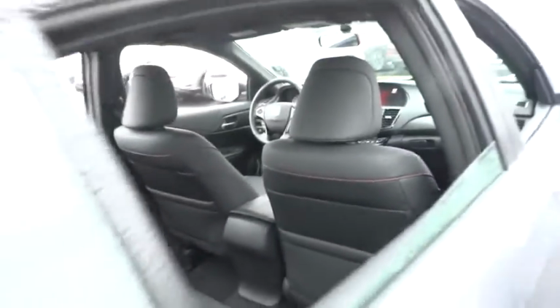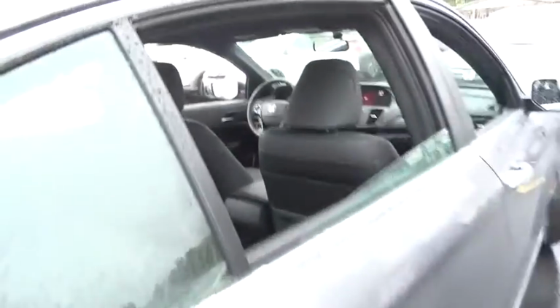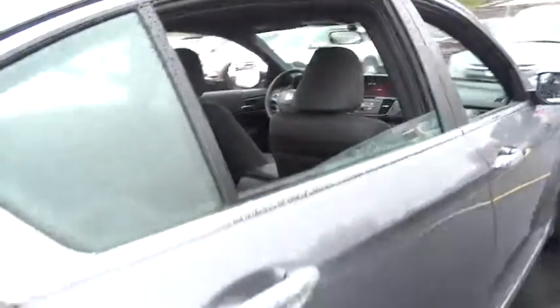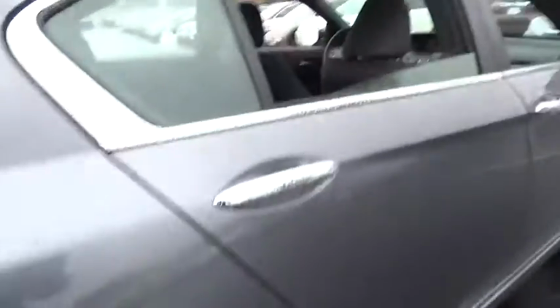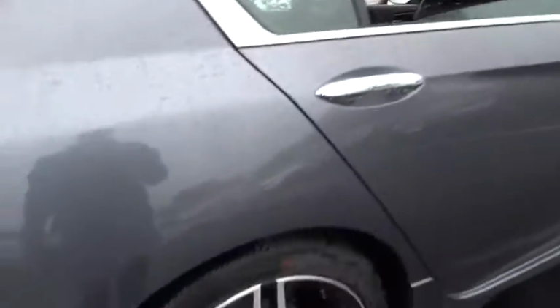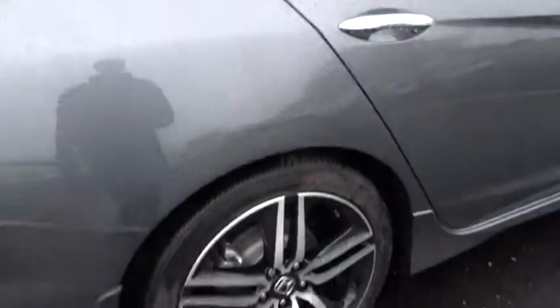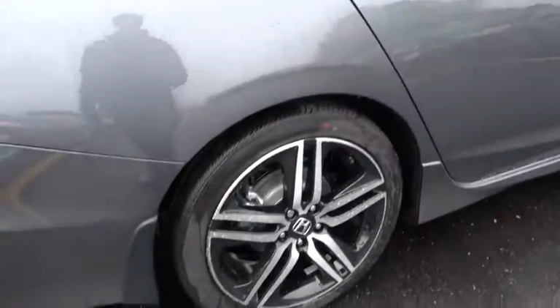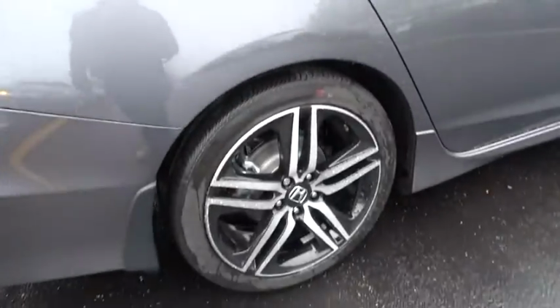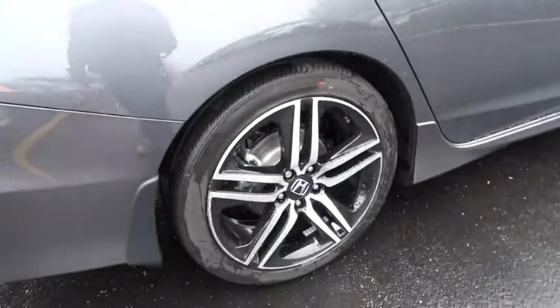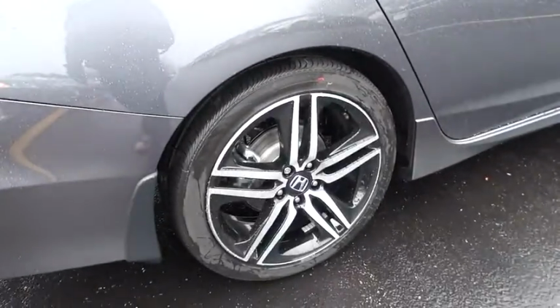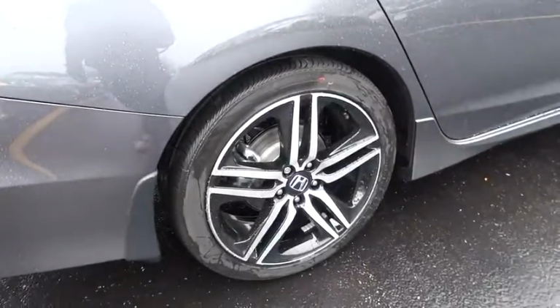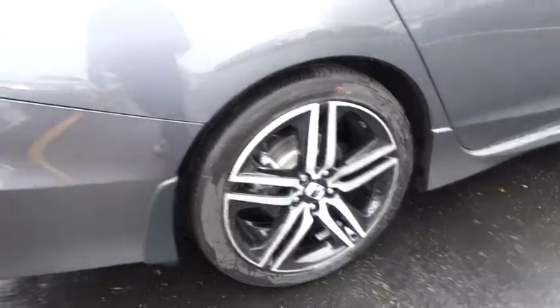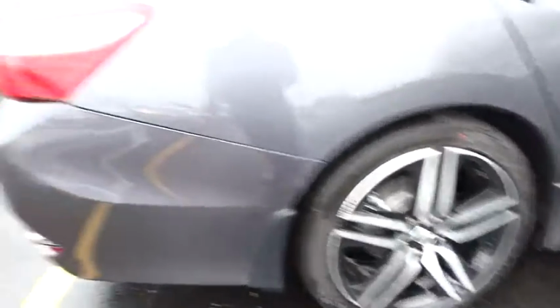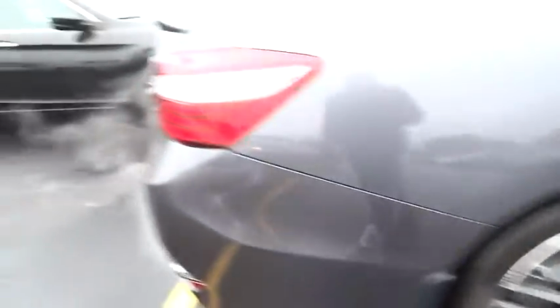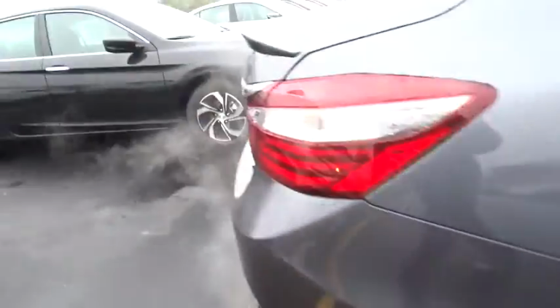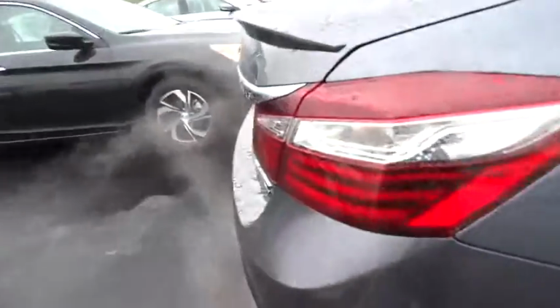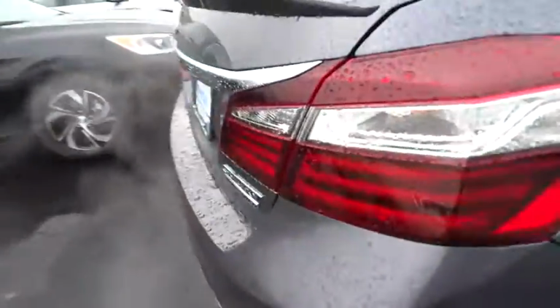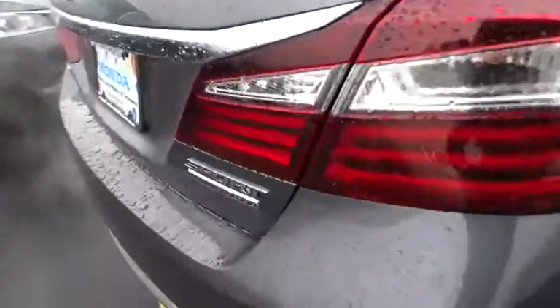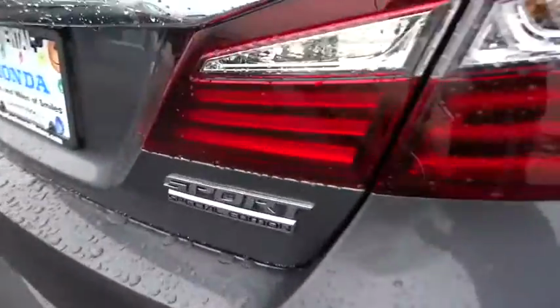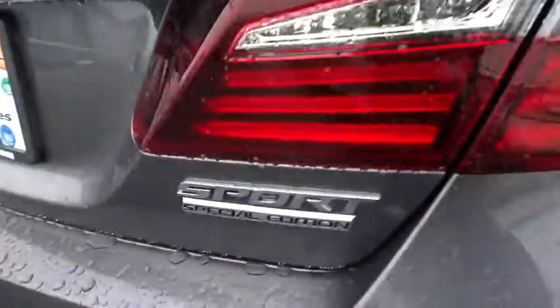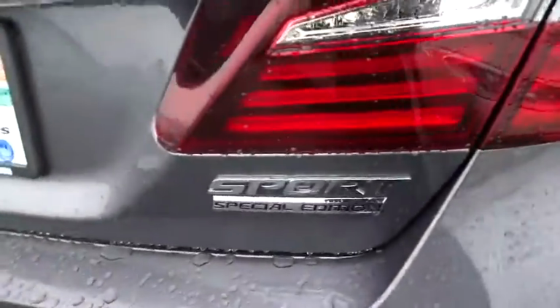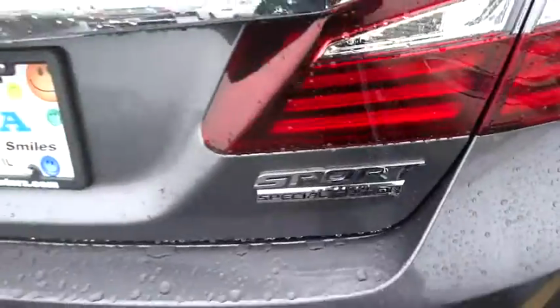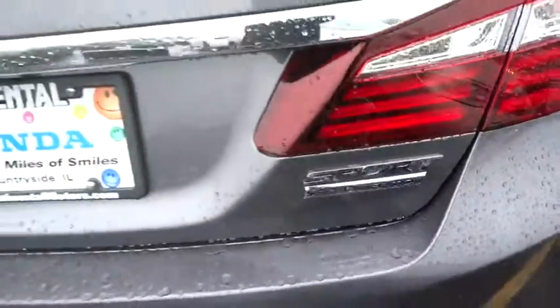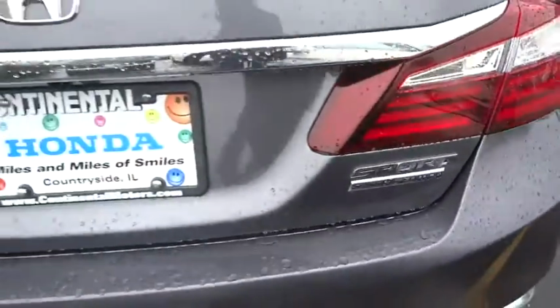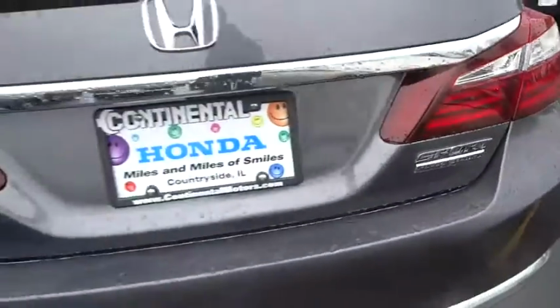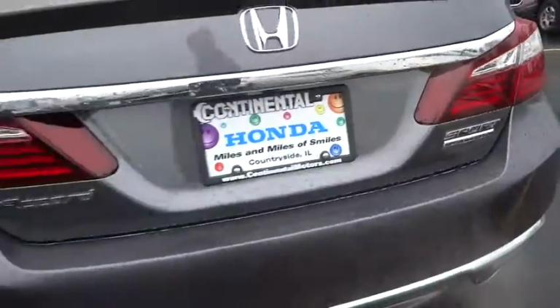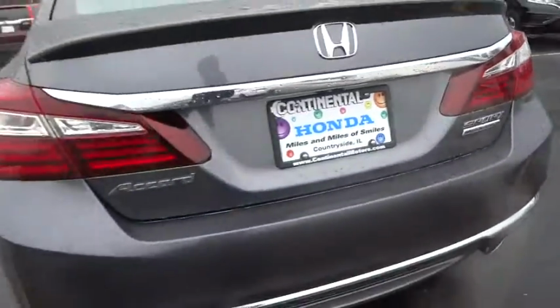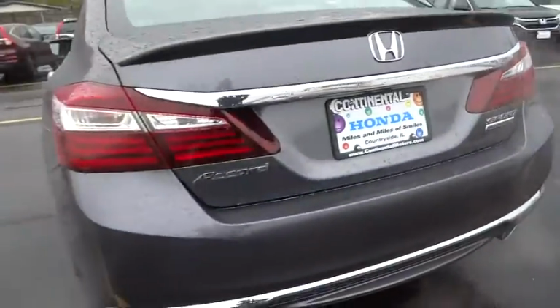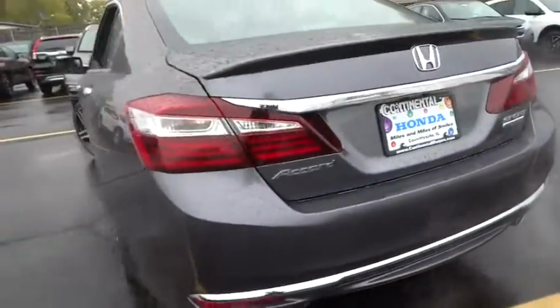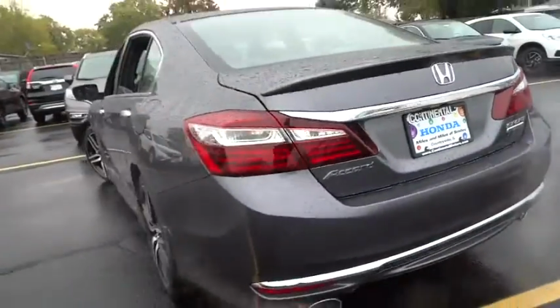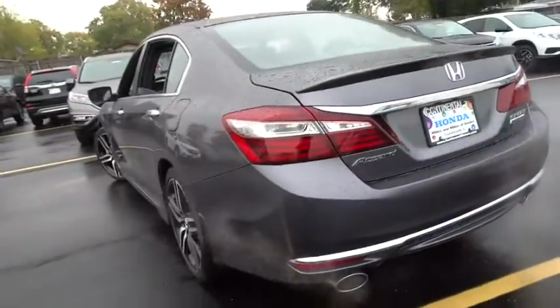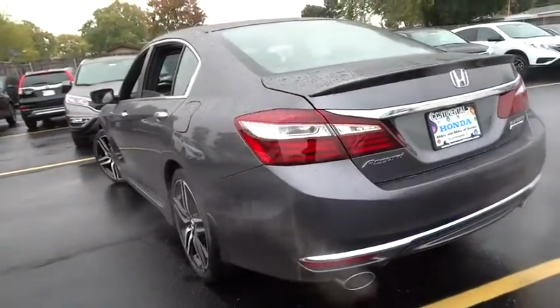Adjustable steering wheel. Aluminum wheels. Cruise control. Four wheel disc brakes. Floor mats. AM FM stereo radio. Climate control. Rear defrost. Front wheel drive. Security system.